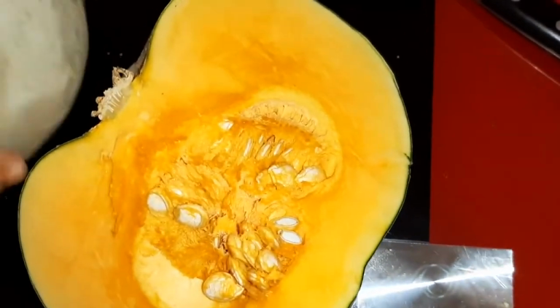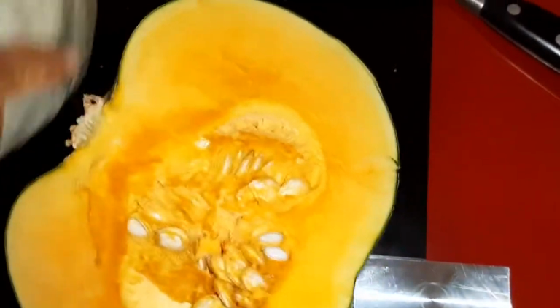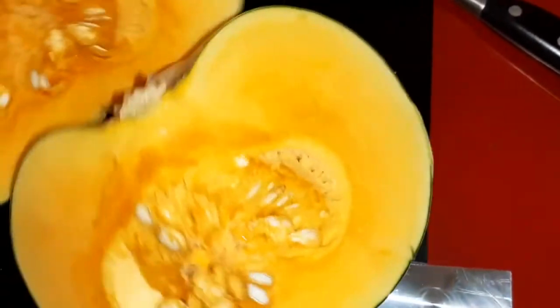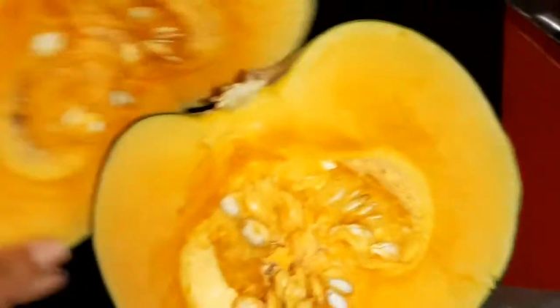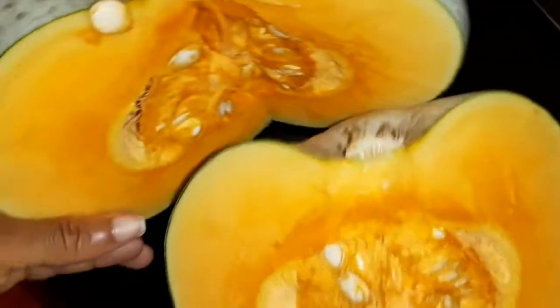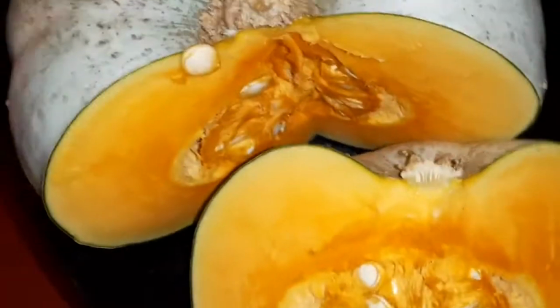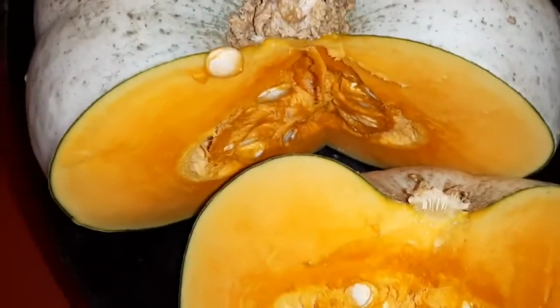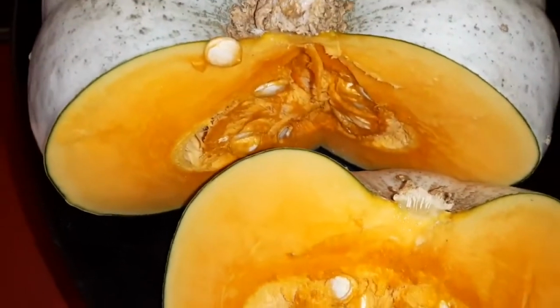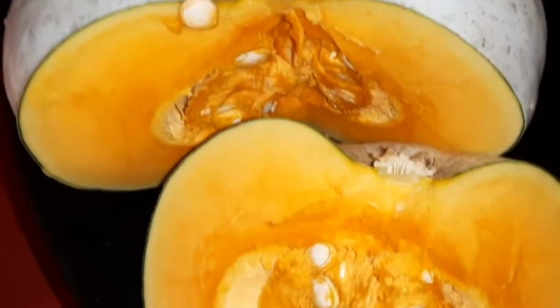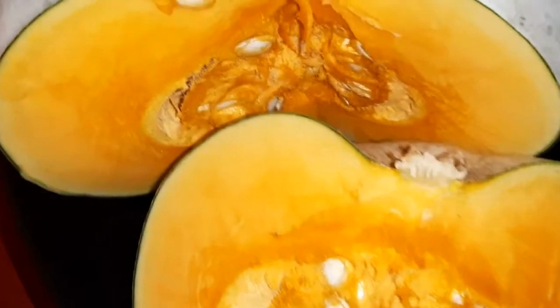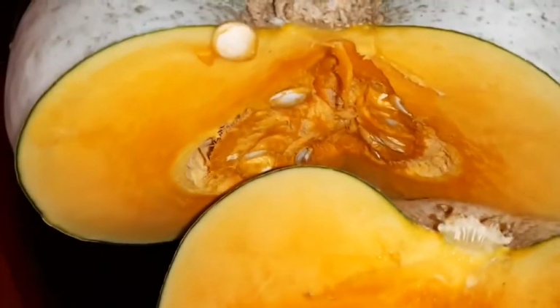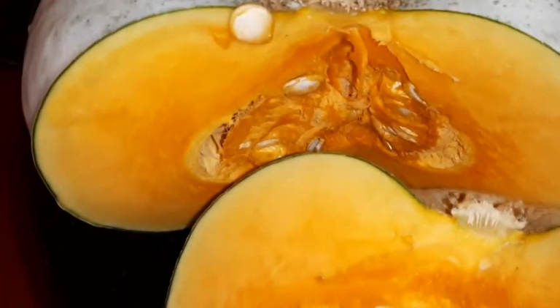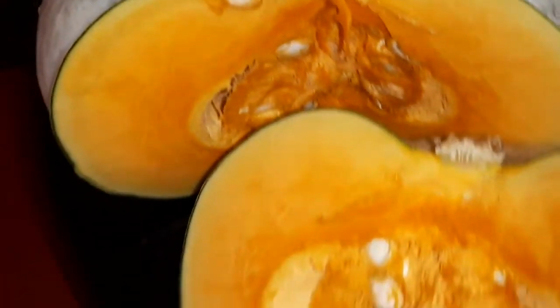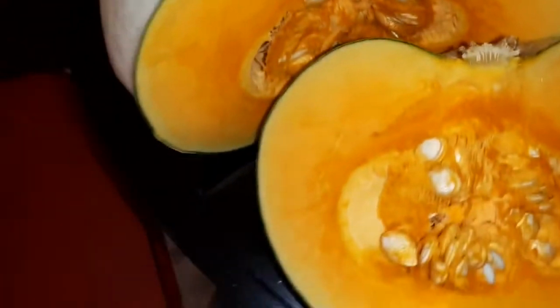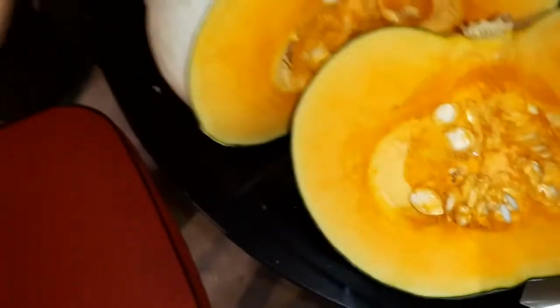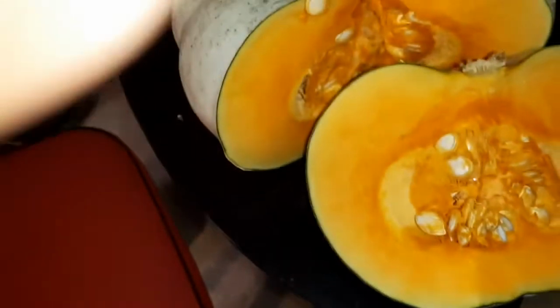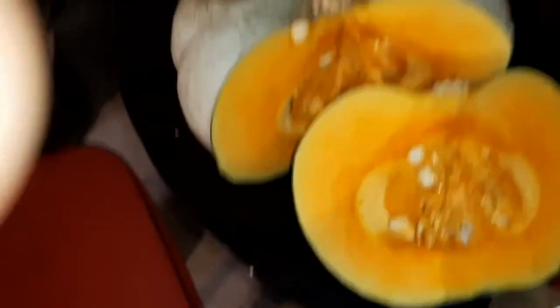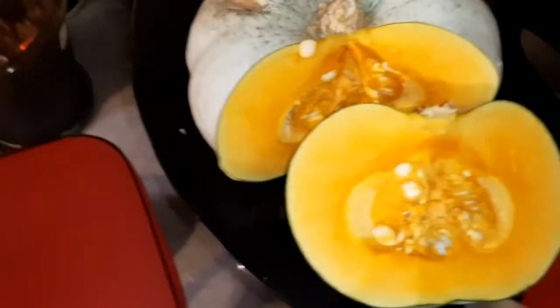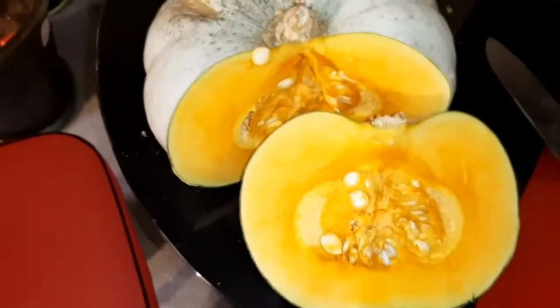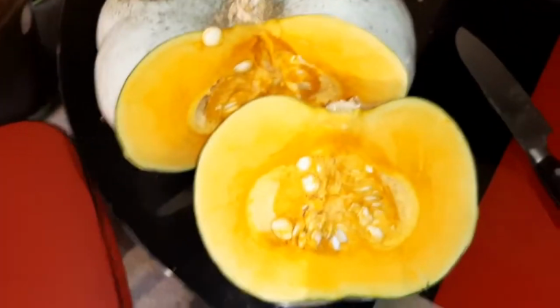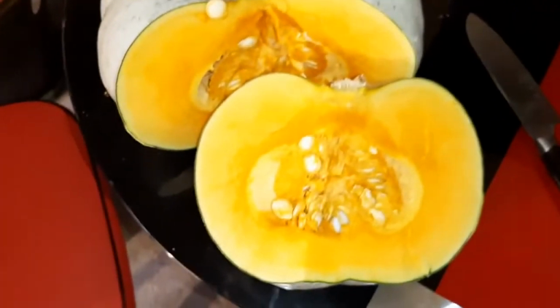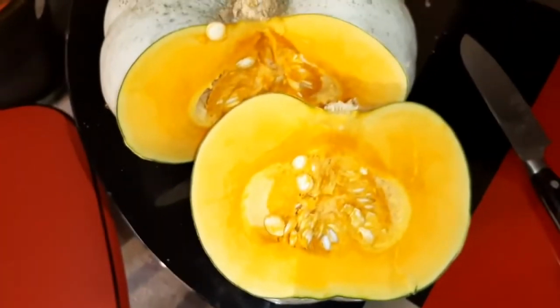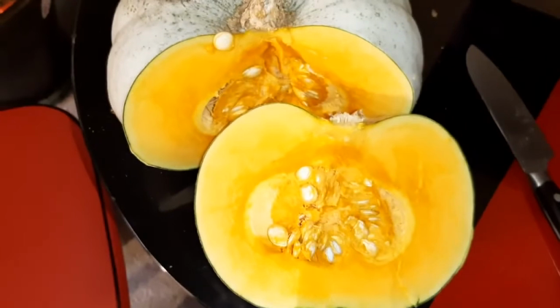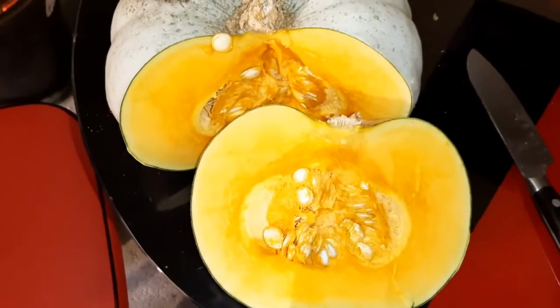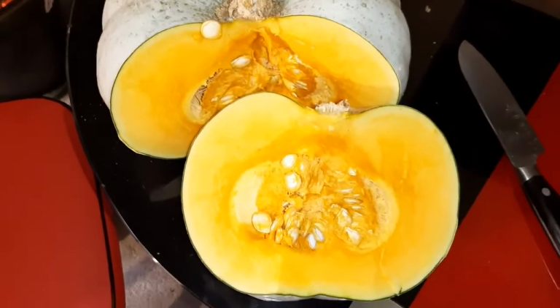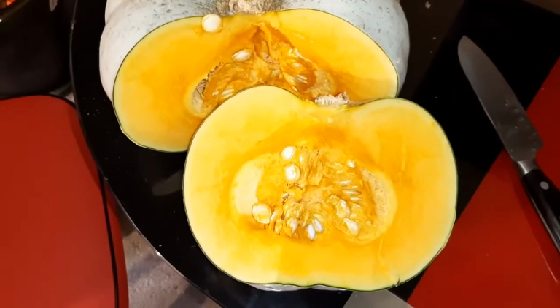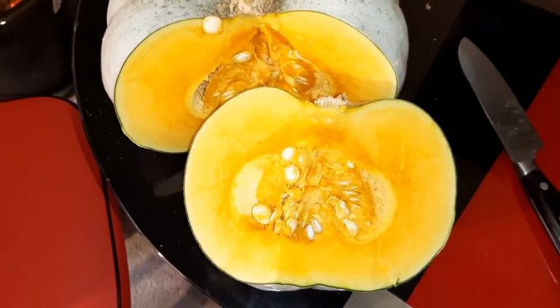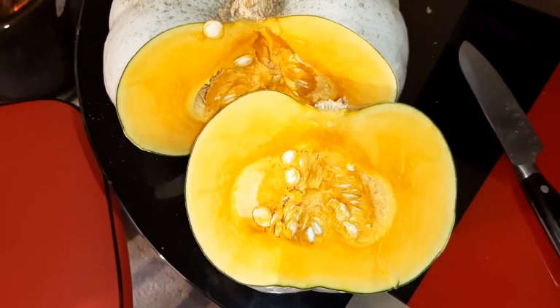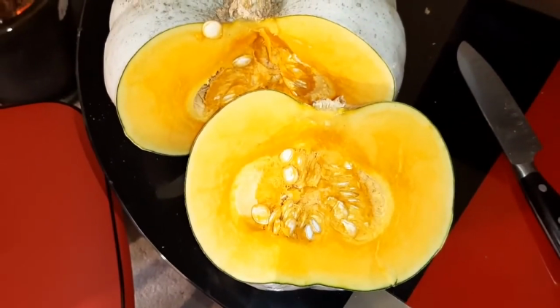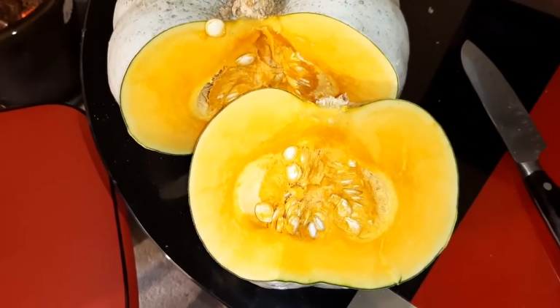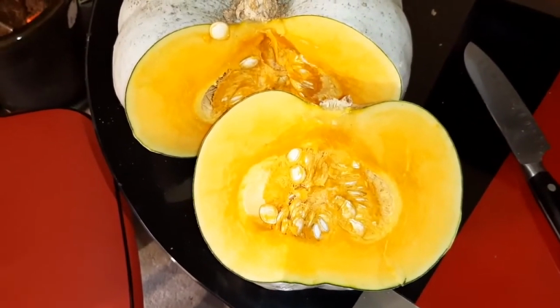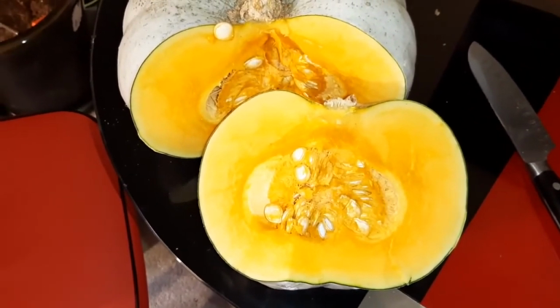So that's it, guys. That's the first pumpkin that I've cut into, and it's really, really beautiful. Thanks for watching, thanks for viewing. Lots and lots of pumpkin to come. Thank you, bye bye.